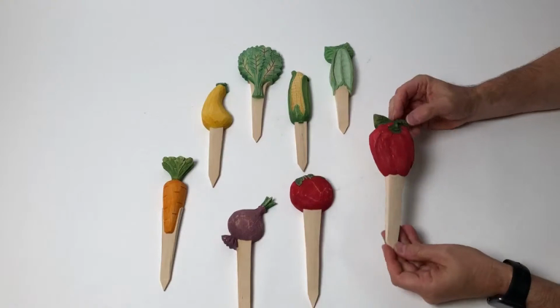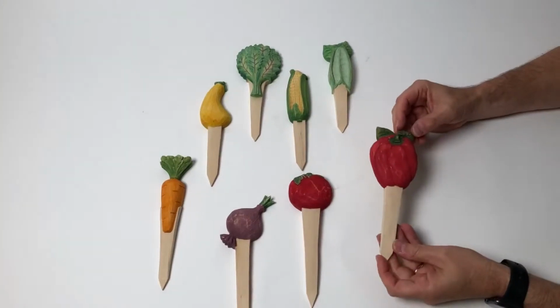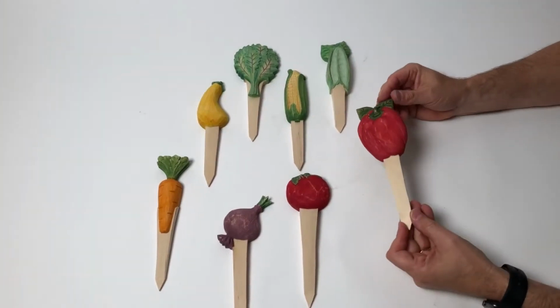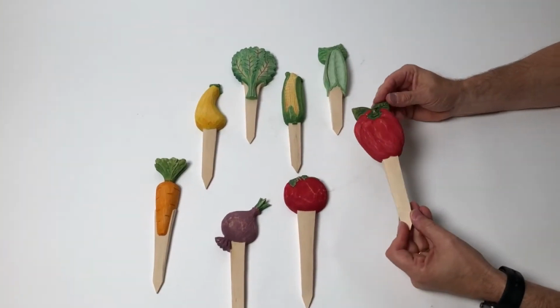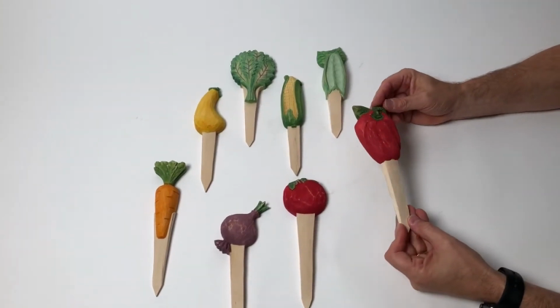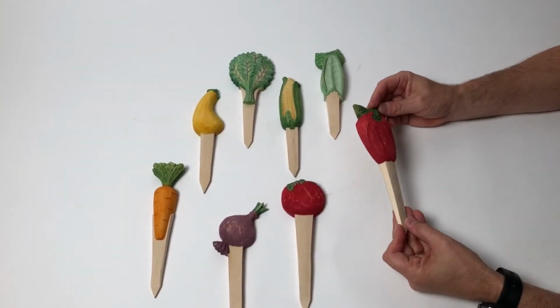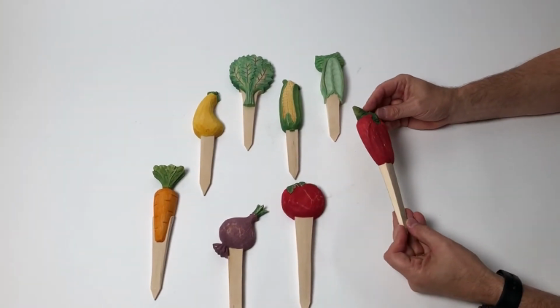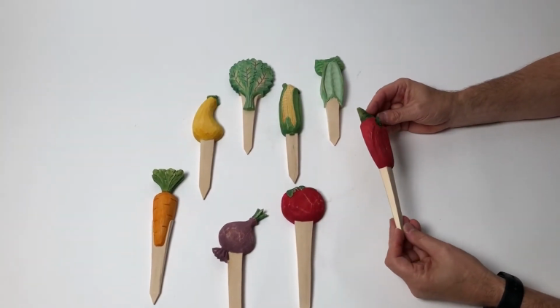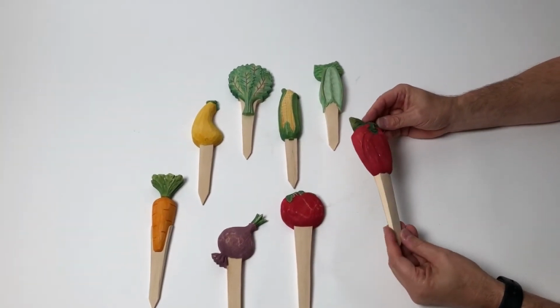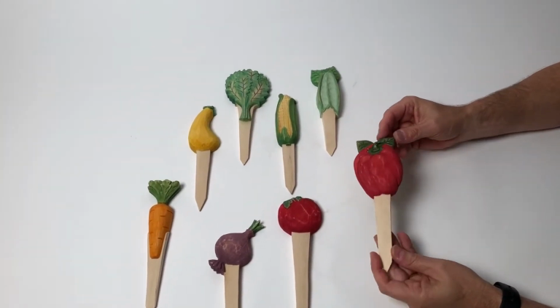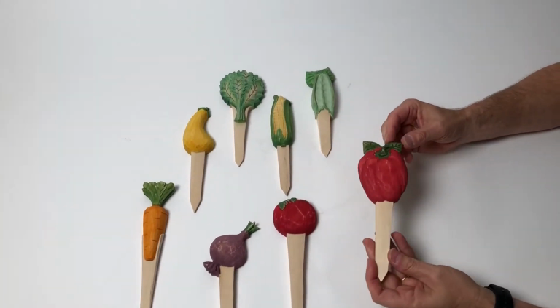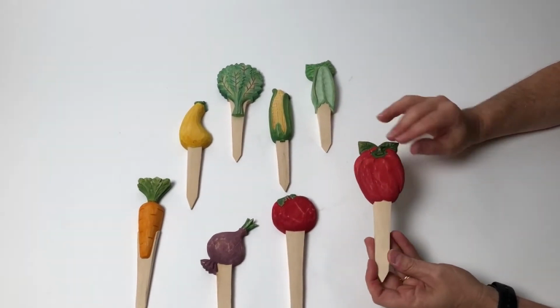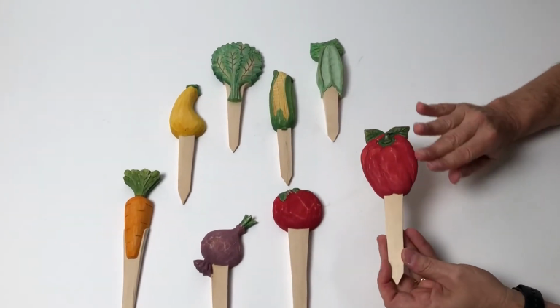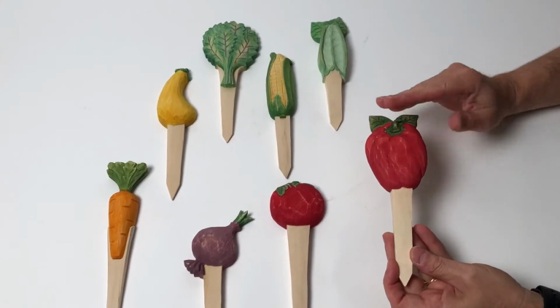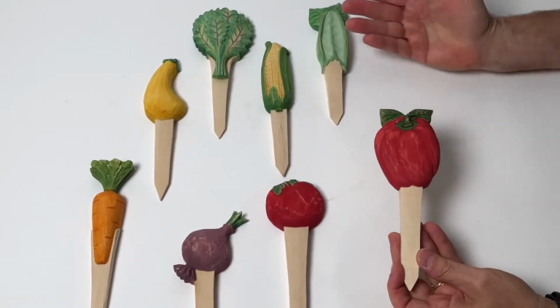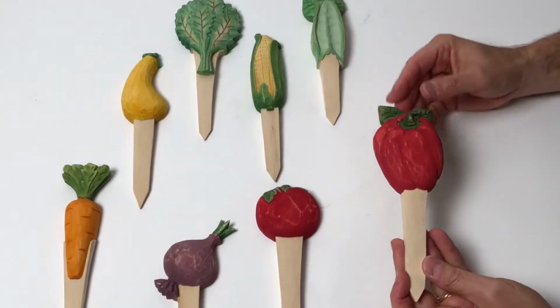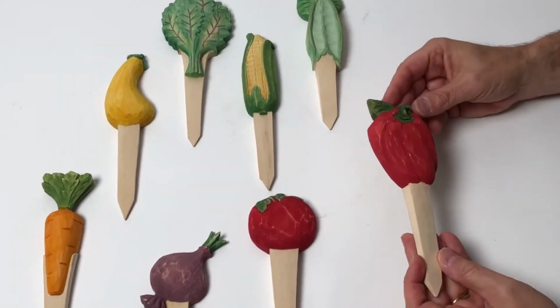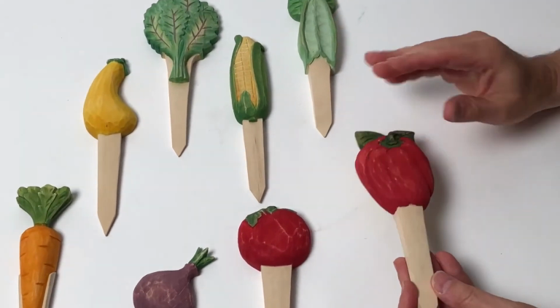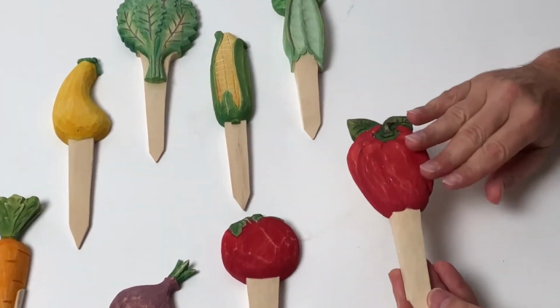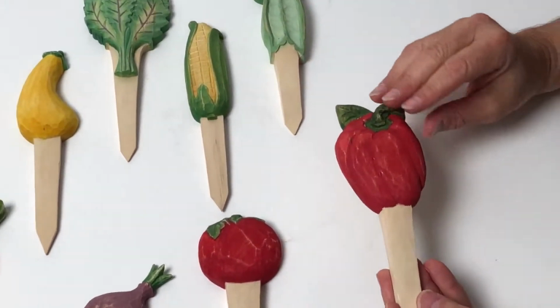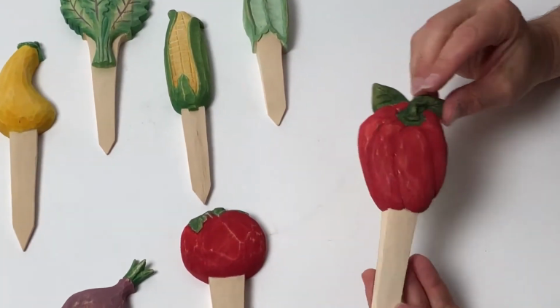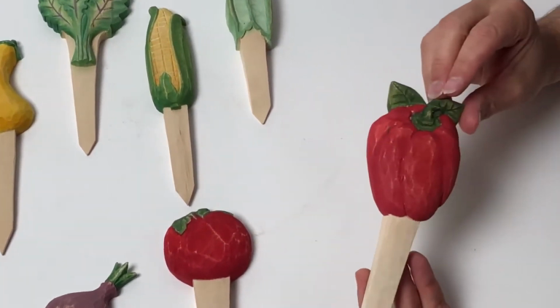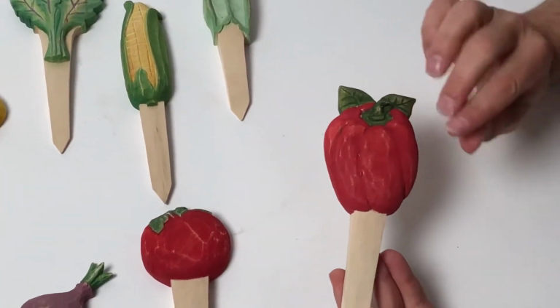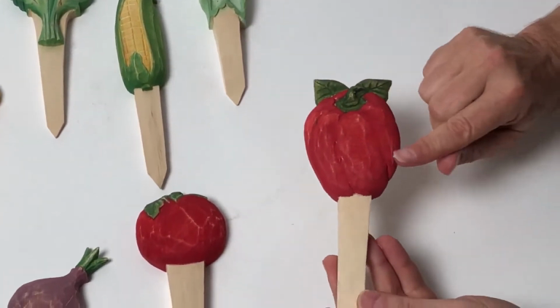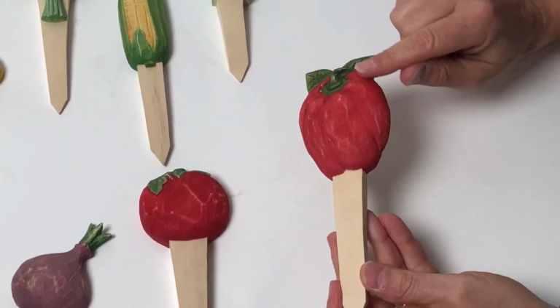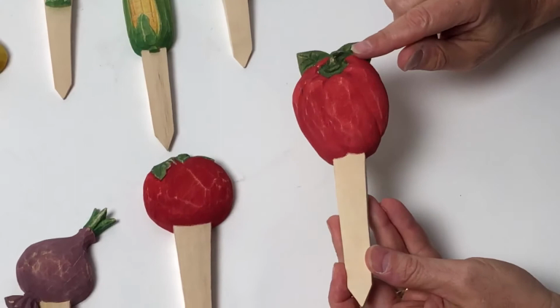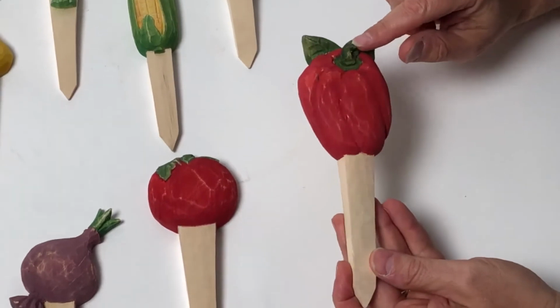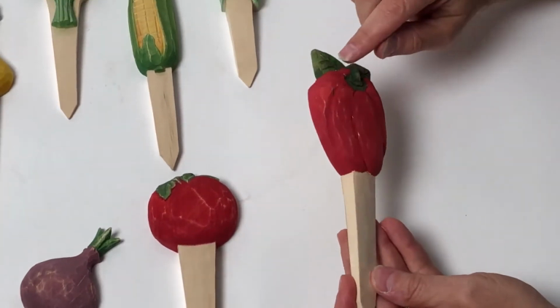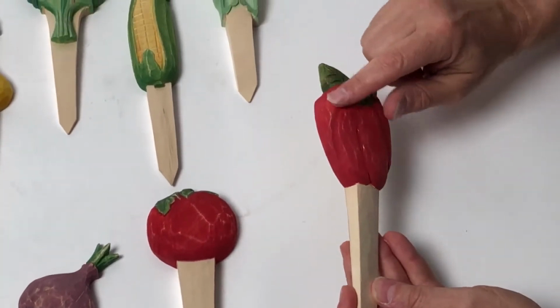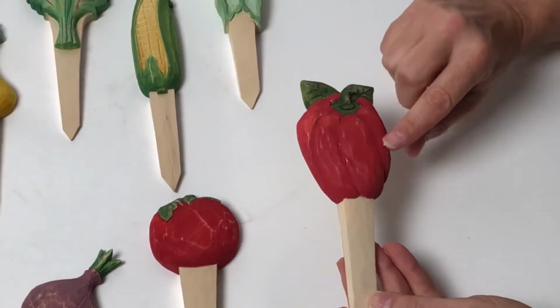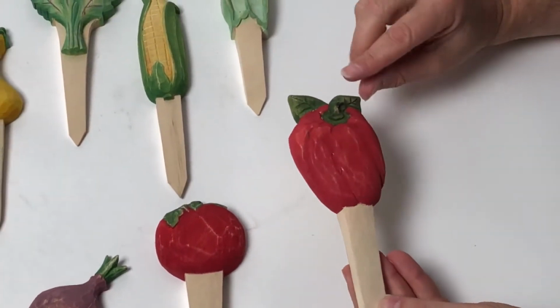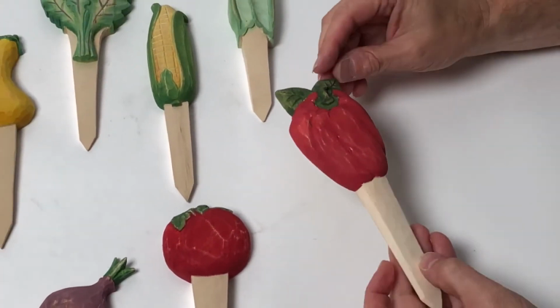One of my favorite times of year is the springtime where you begin to plant out your garden. So here, this makes it so easy. These can be used year after year. They're all hand-carved wood, different vegetables here.